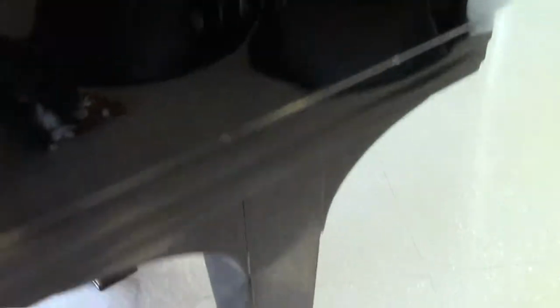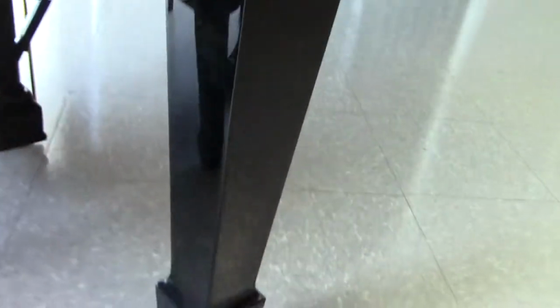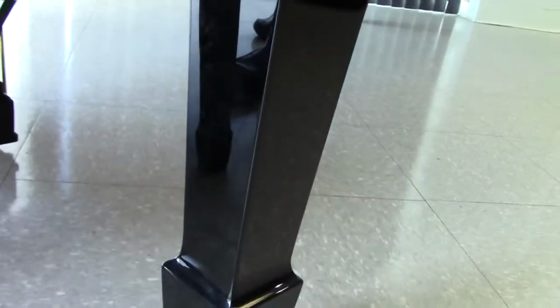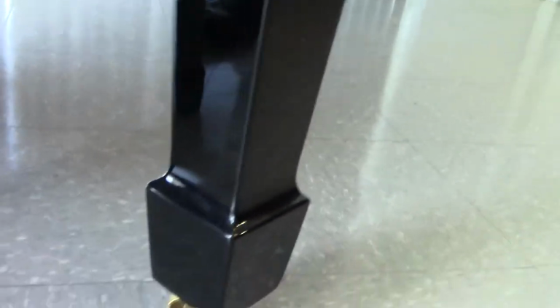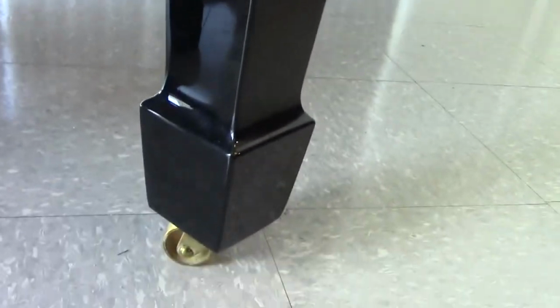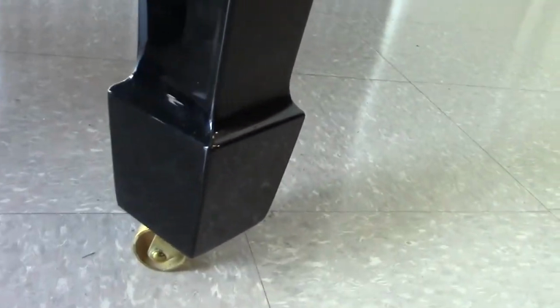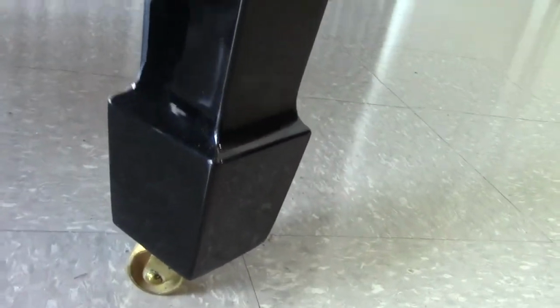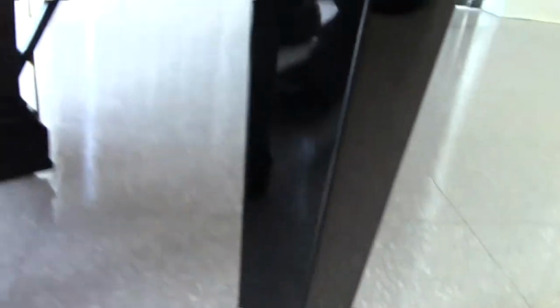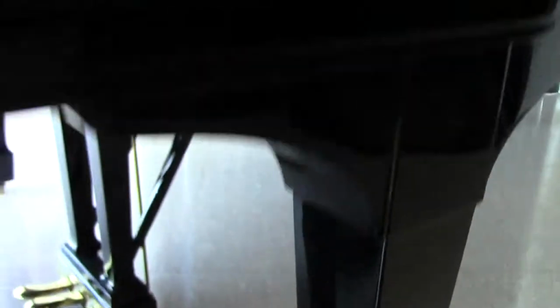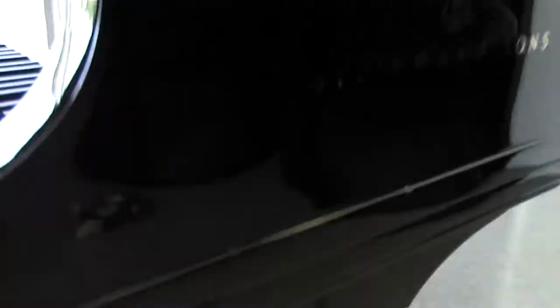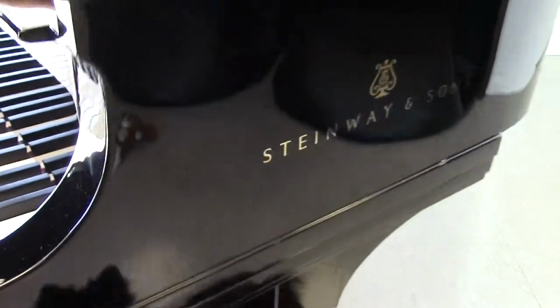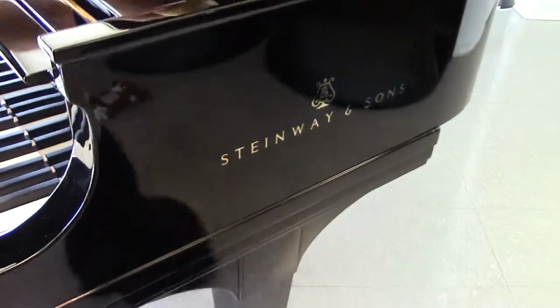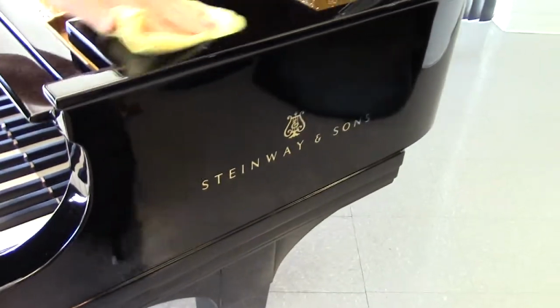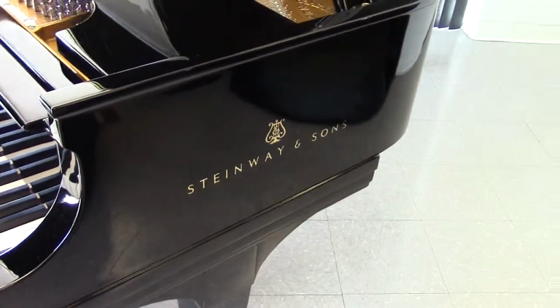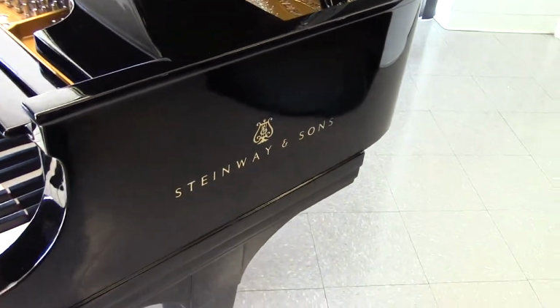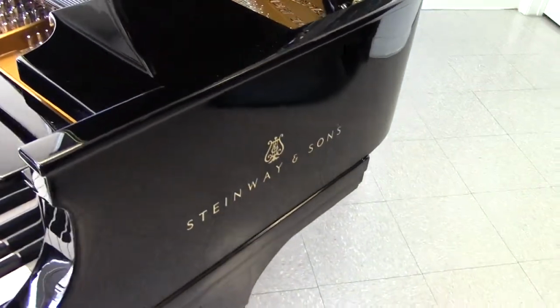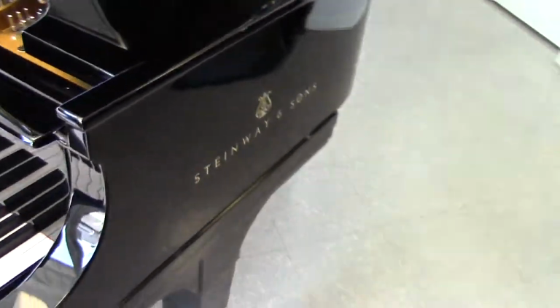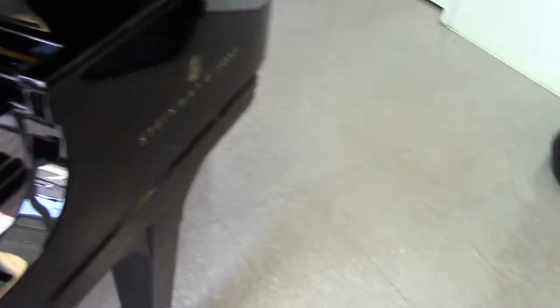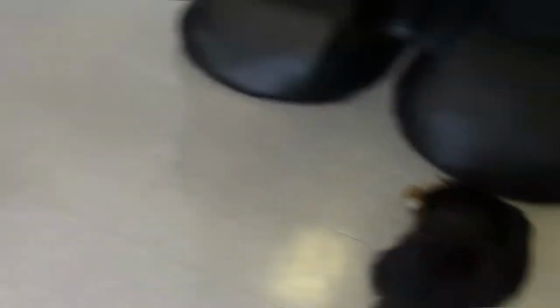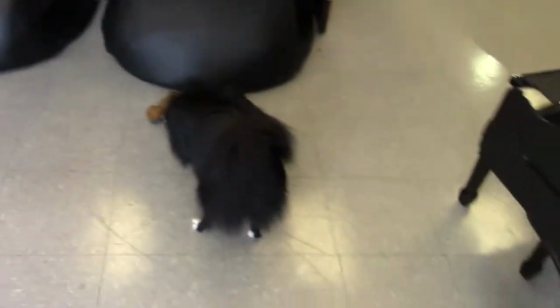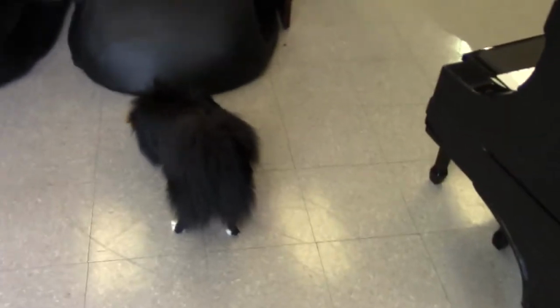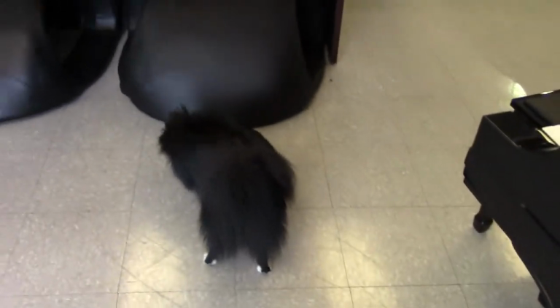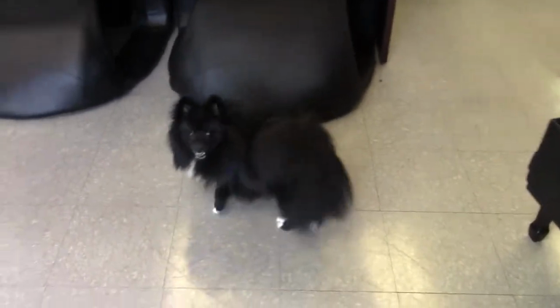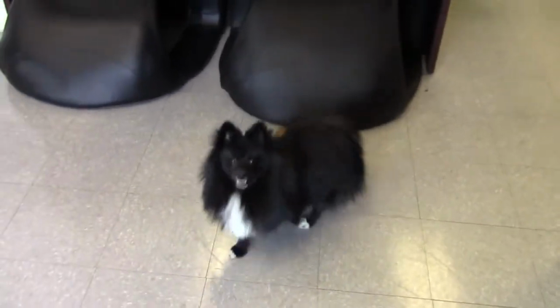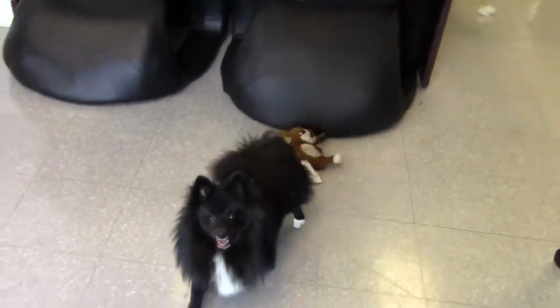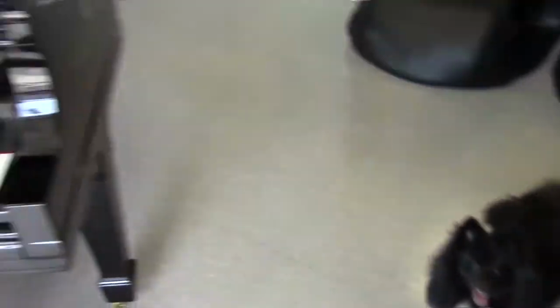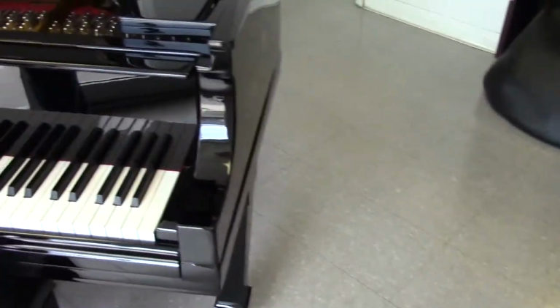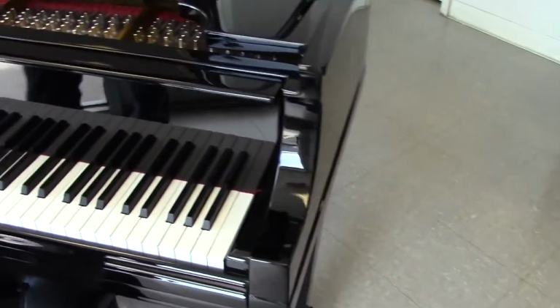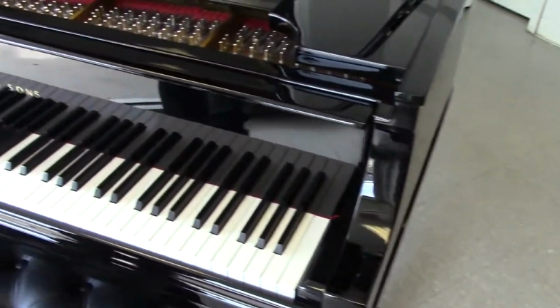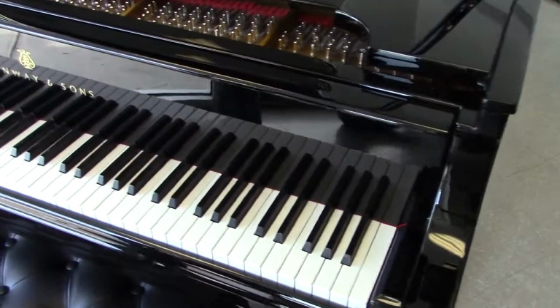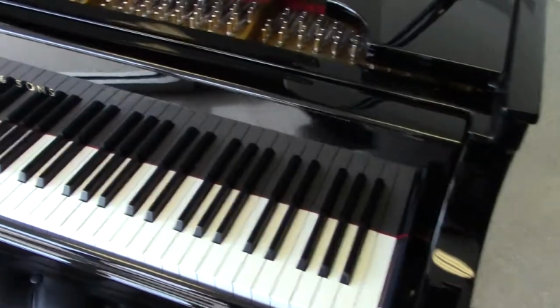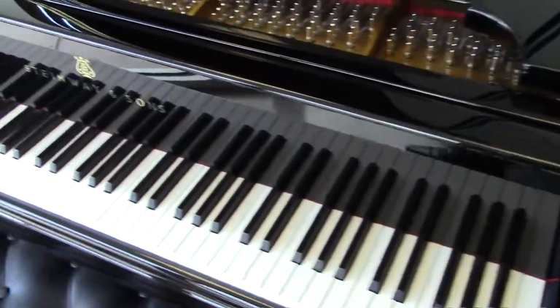Let me show you the casters. That's the shop dog — his name is Onyx — and he wants to be involved in this video, as you can tell.